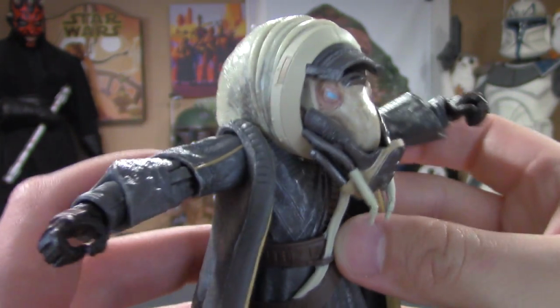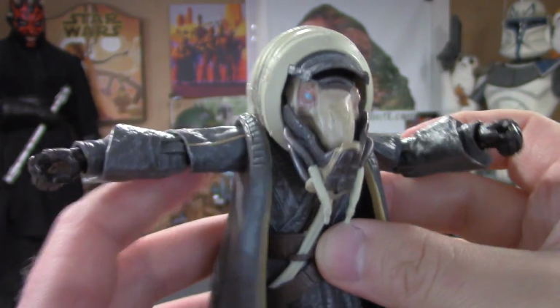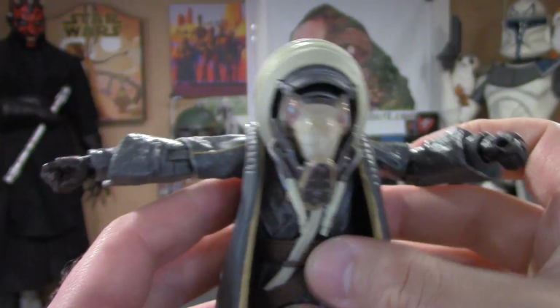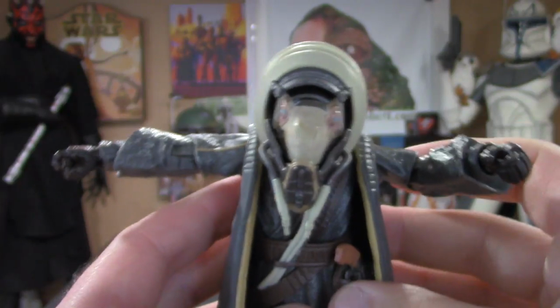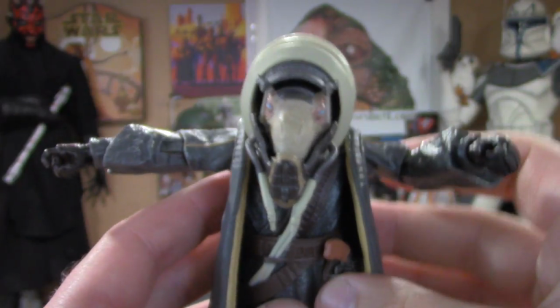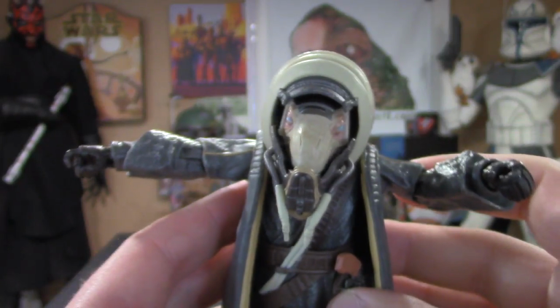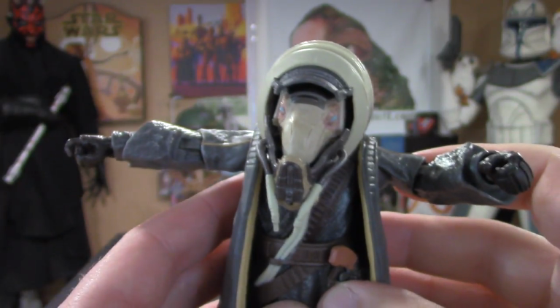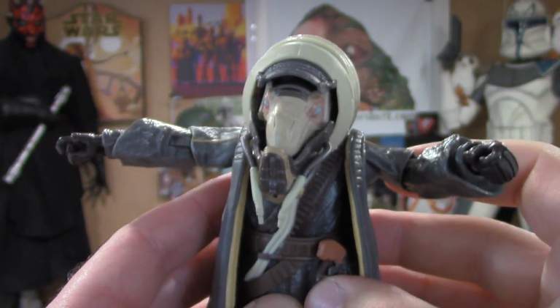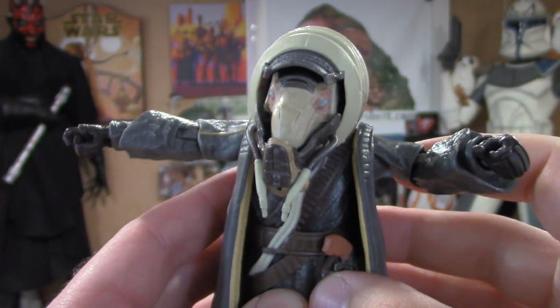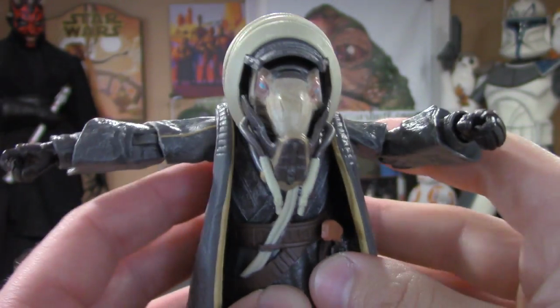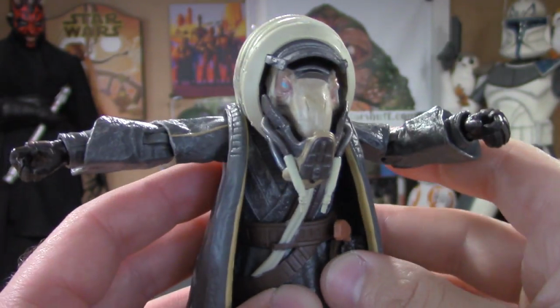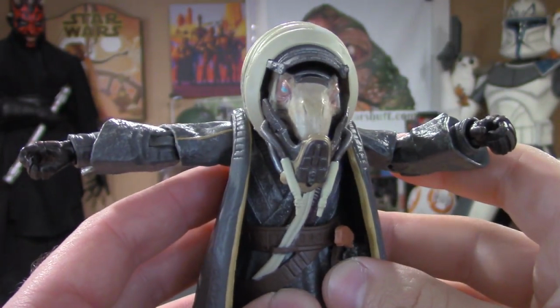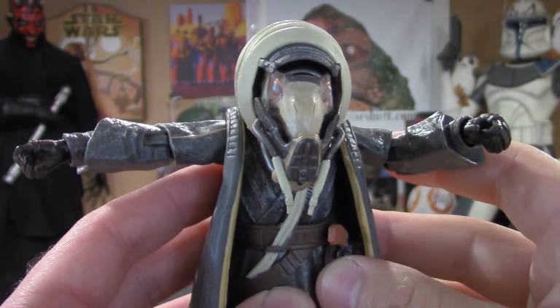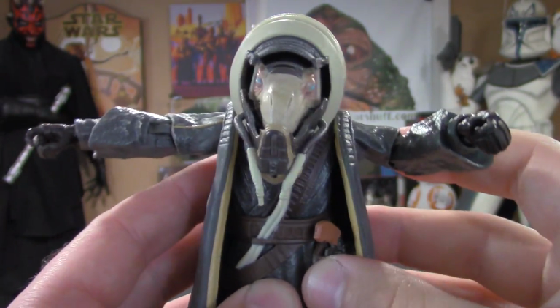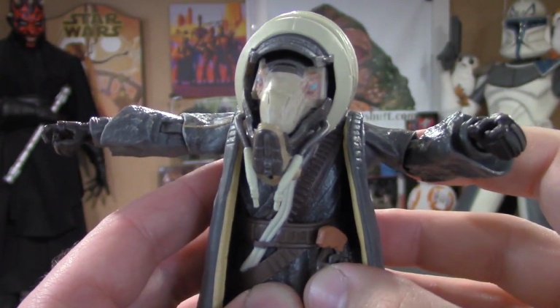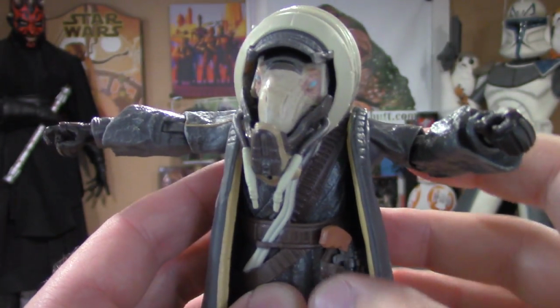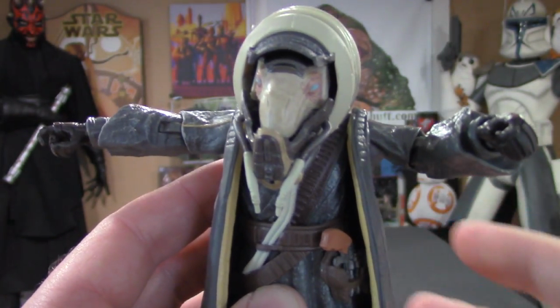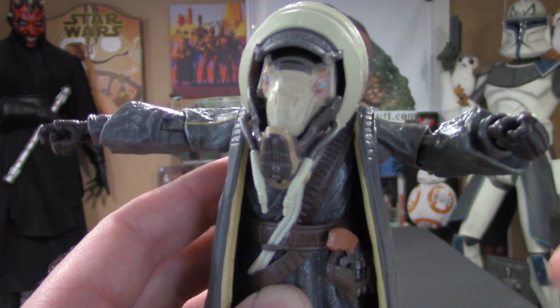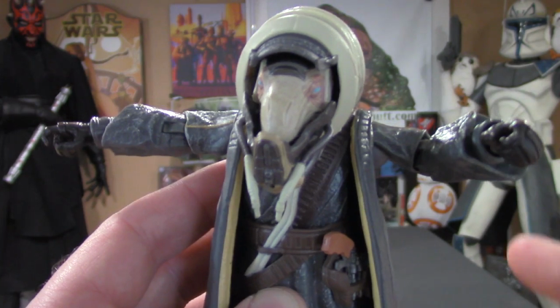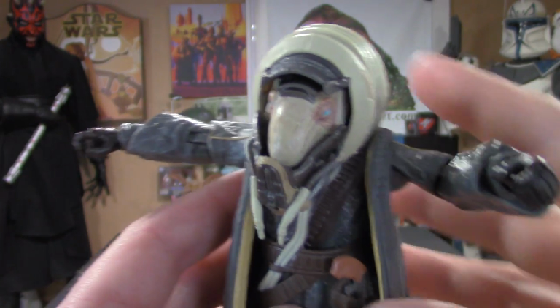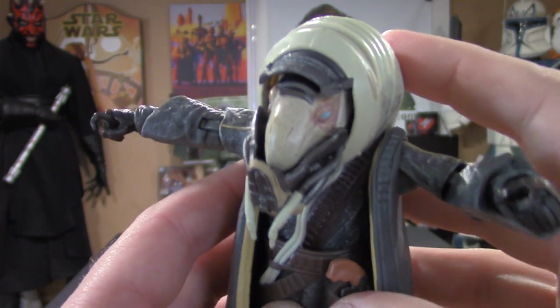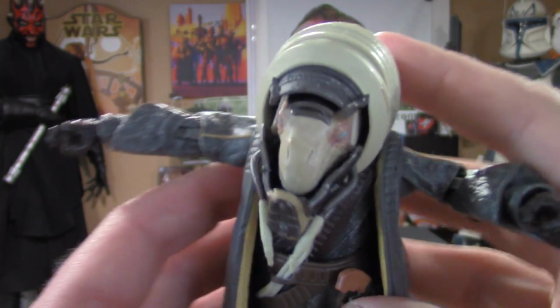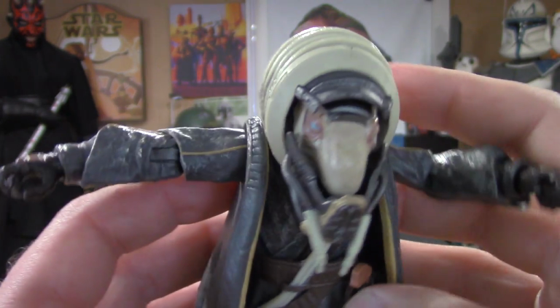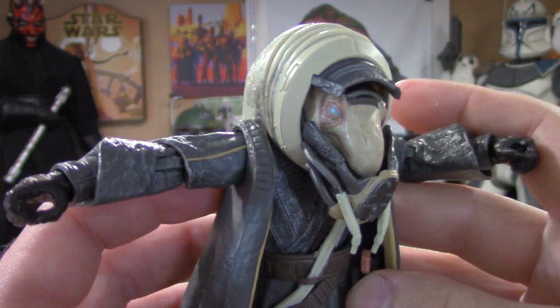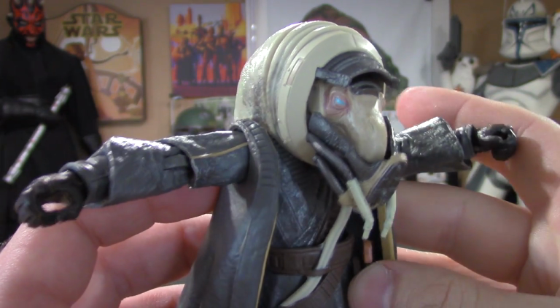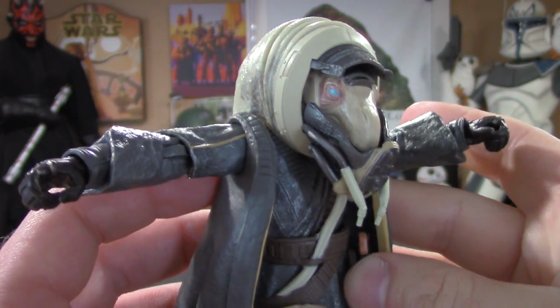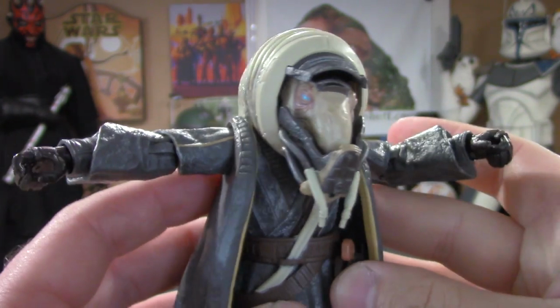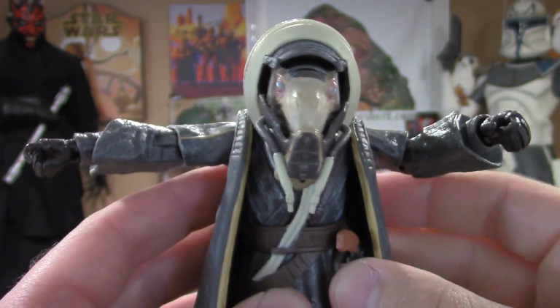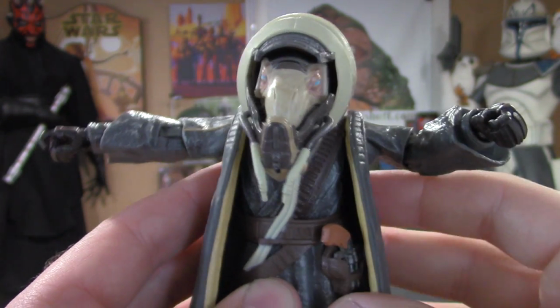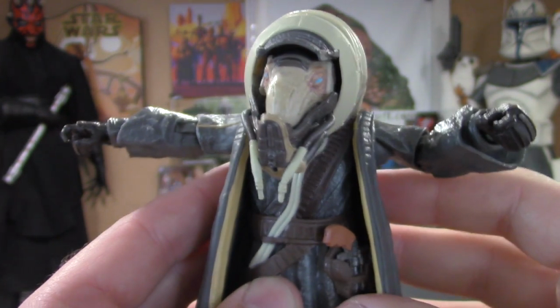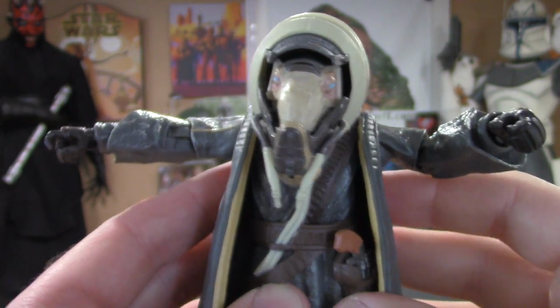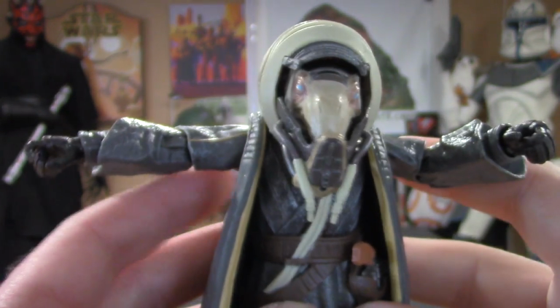I know it lacks articulation, but honestly I think the amount of detail, the paint application, and just the overall presence of this guy more than makes up for it. I really dig this figure.